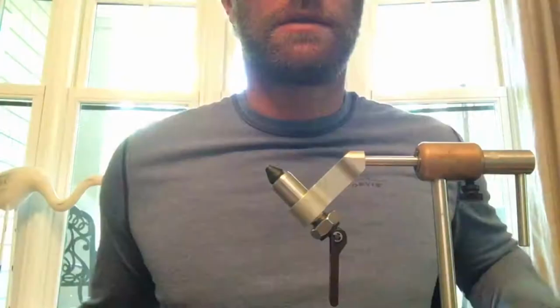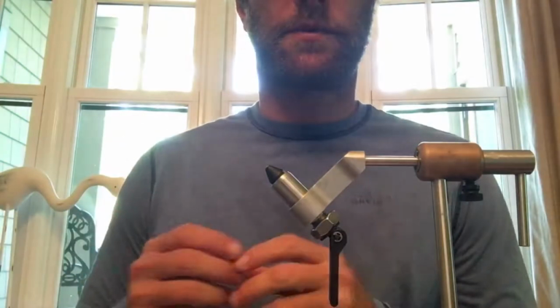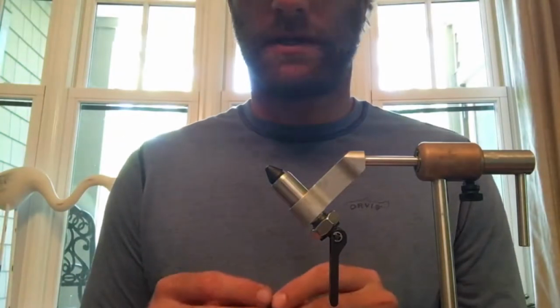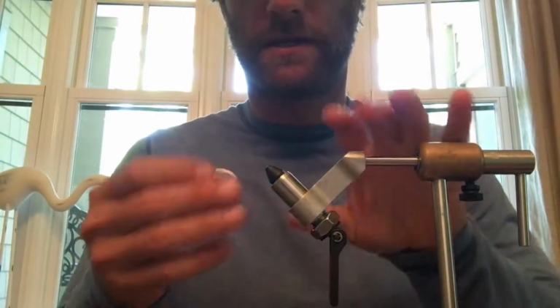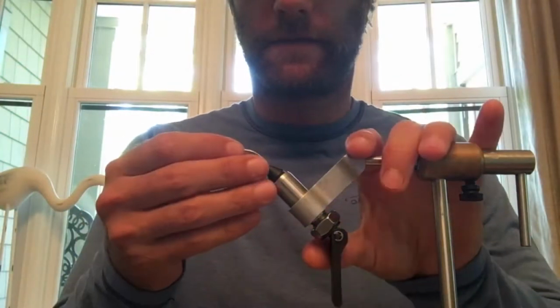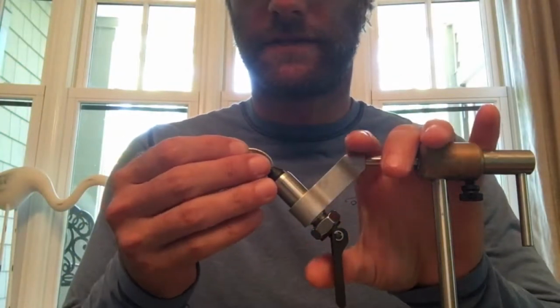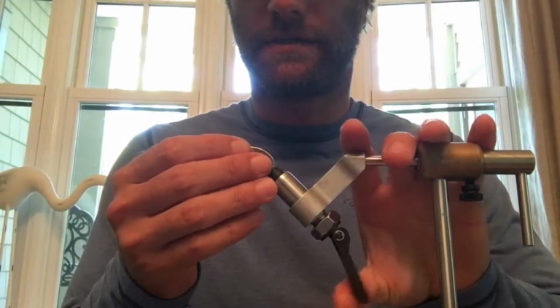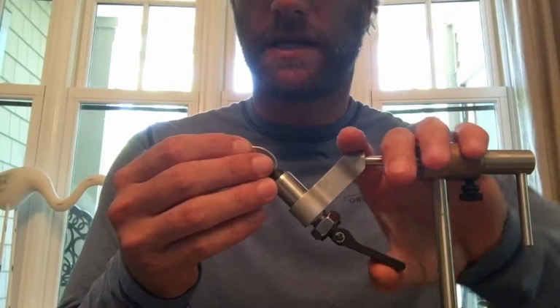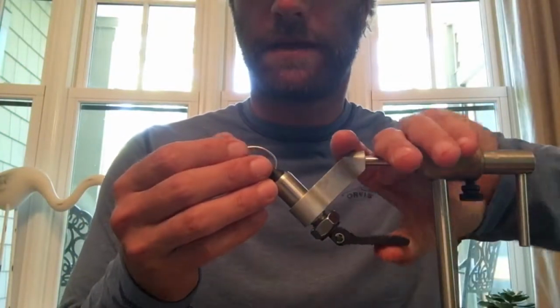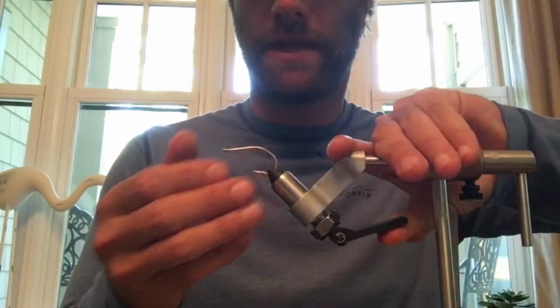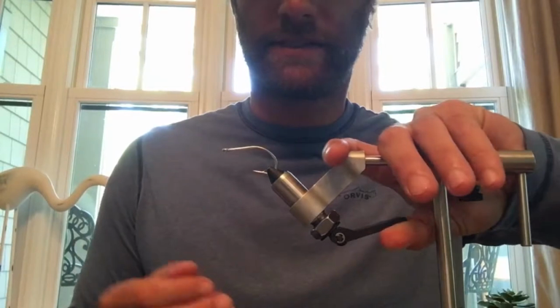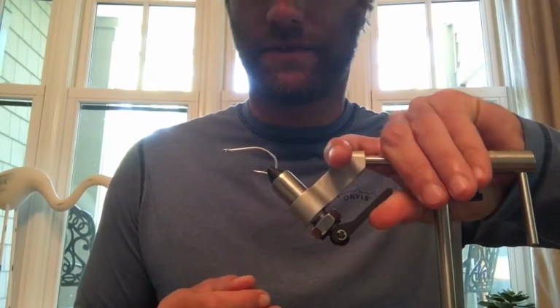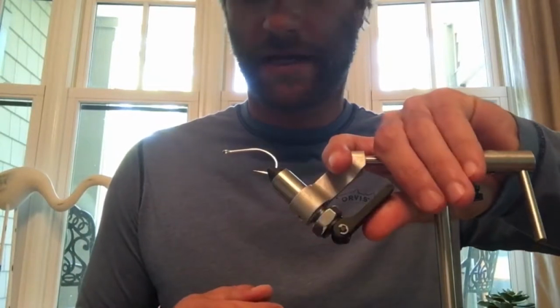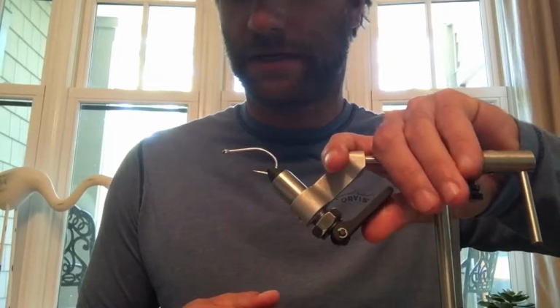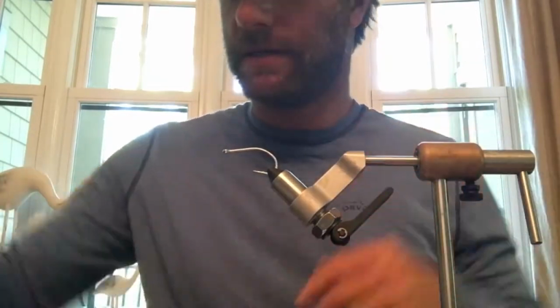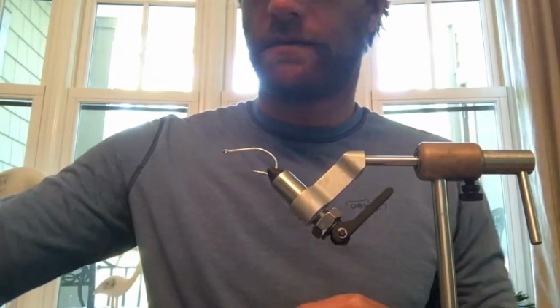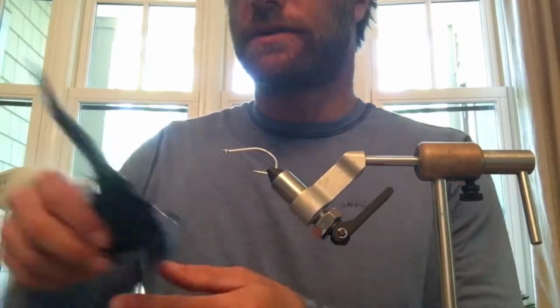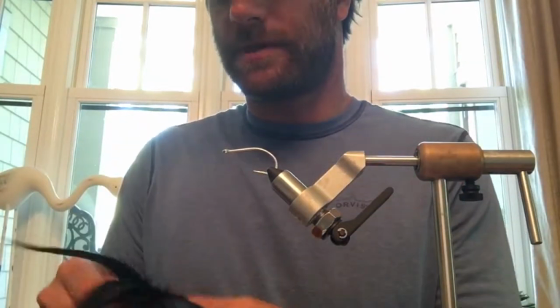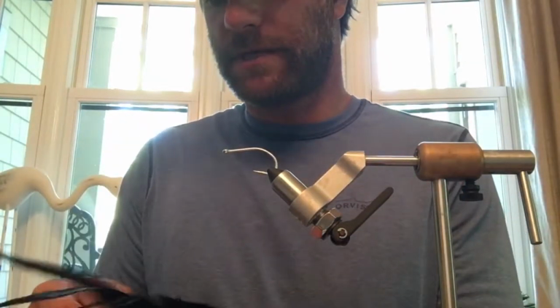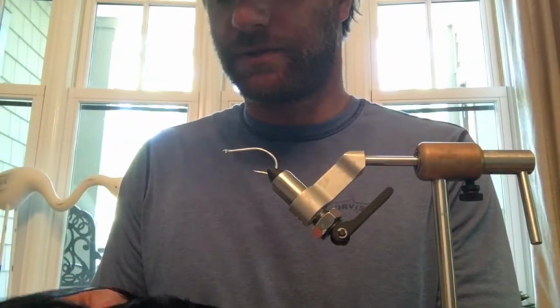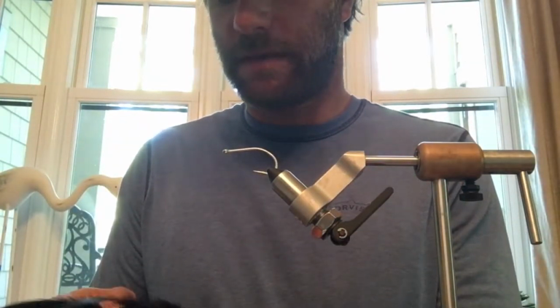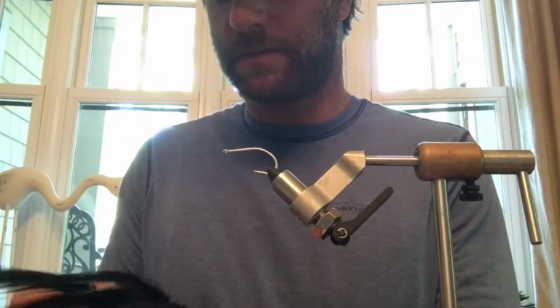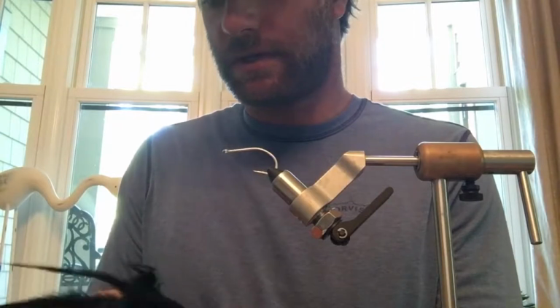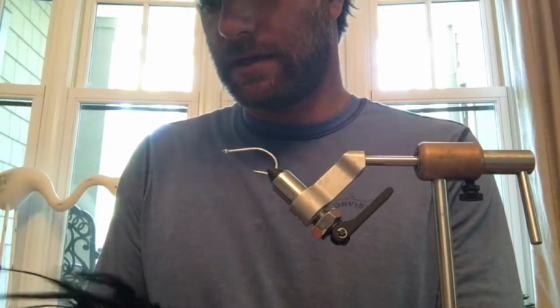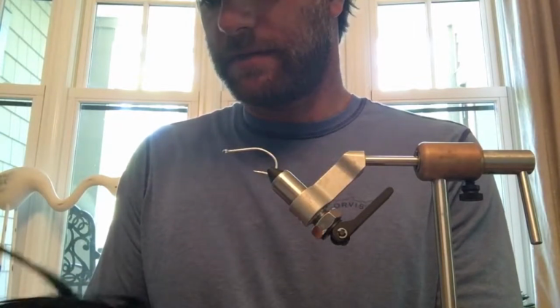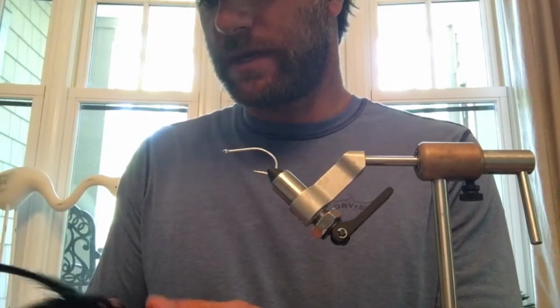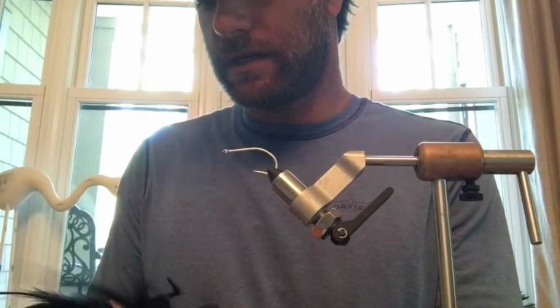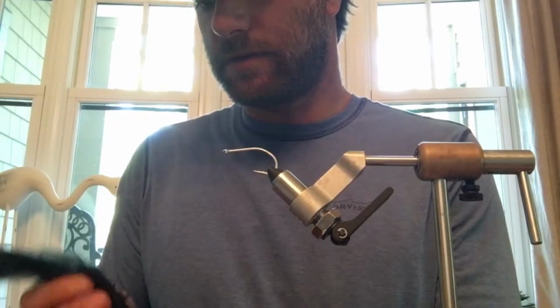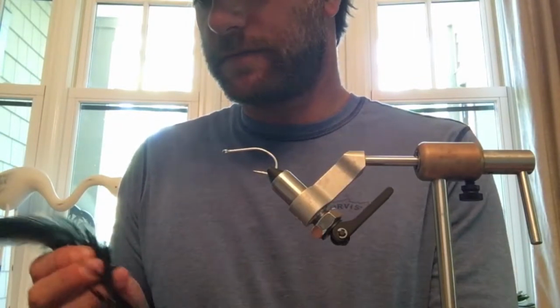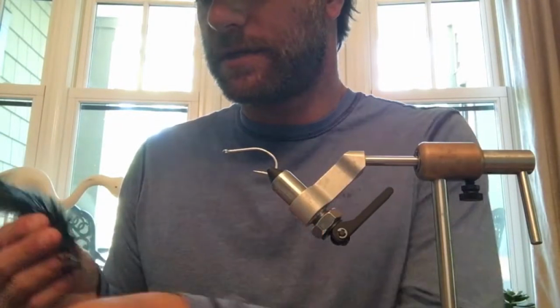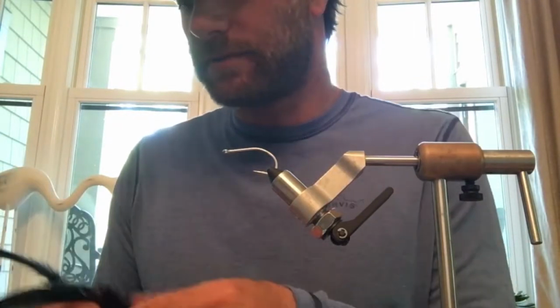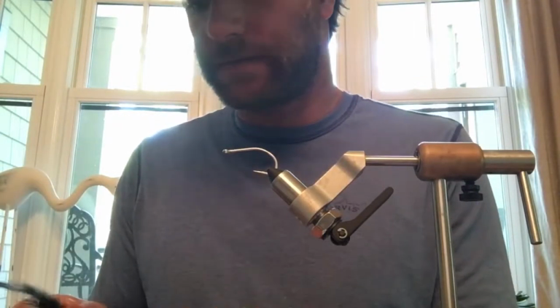Hey, what's up everybody, Captain Colin here from Fresh Salt Fishing. I'm going to be tying up a black seducer fly for you today. We've got our tarpon trip coming up to St. Petersburg next week and we're going to be going for some tarpon, so I want to tie up some flies that are gonna be good for them.